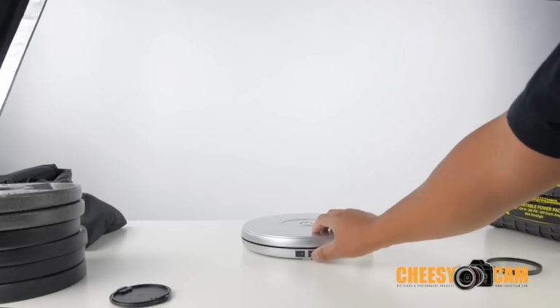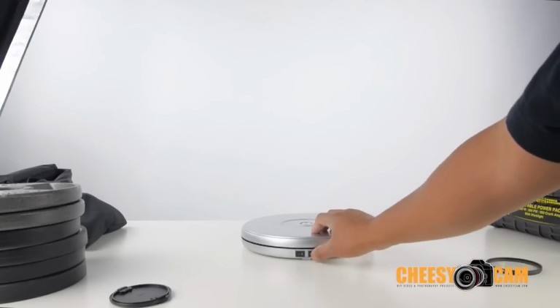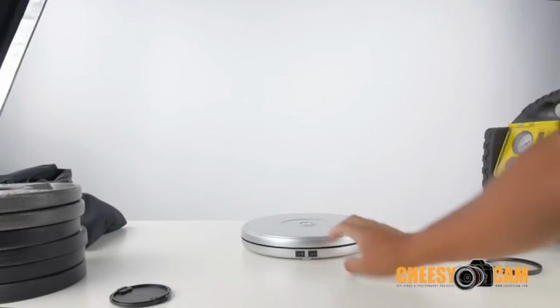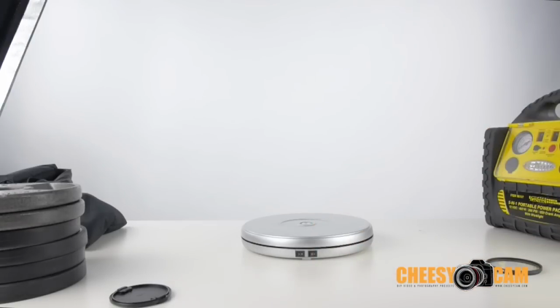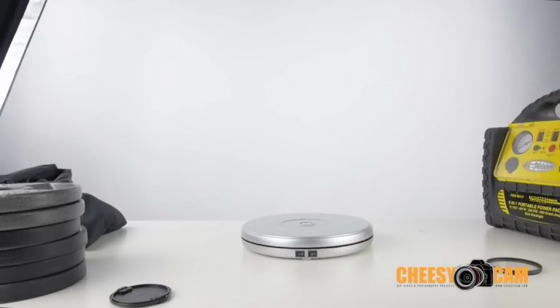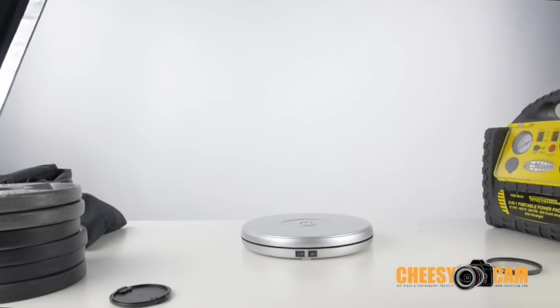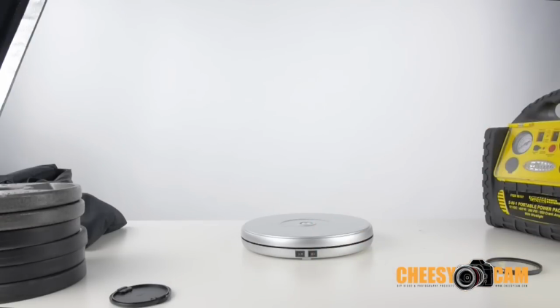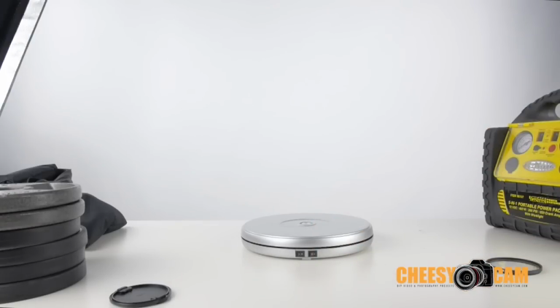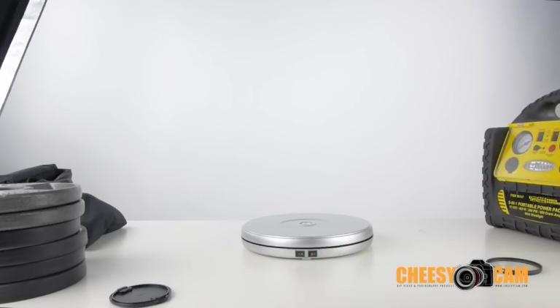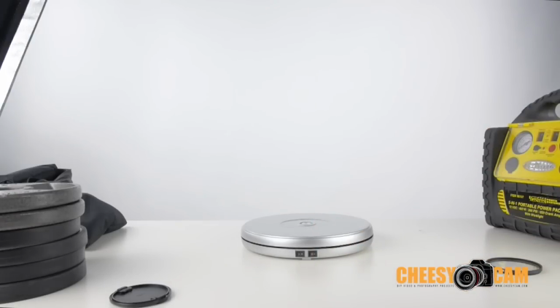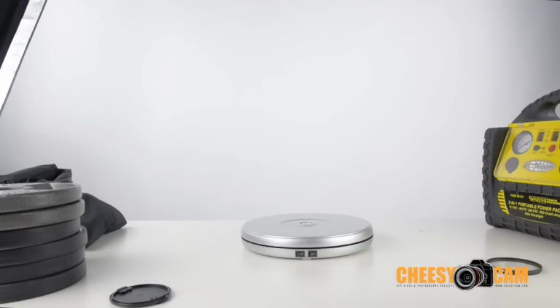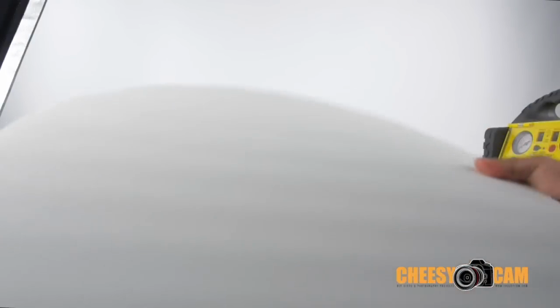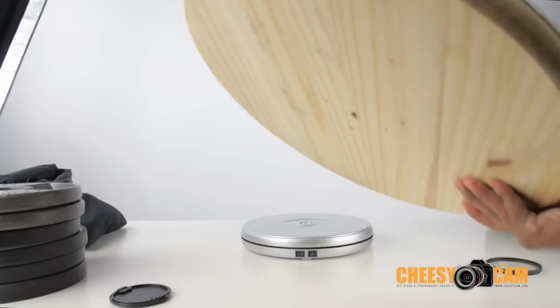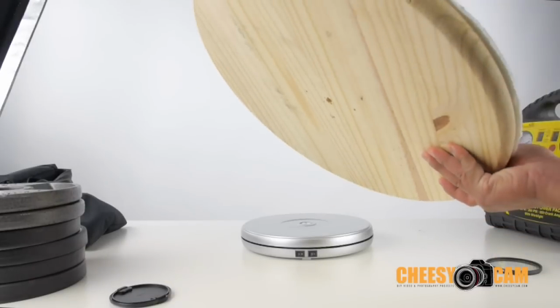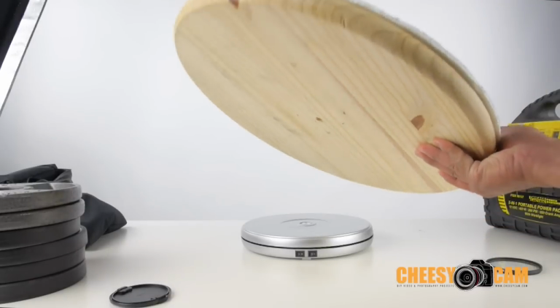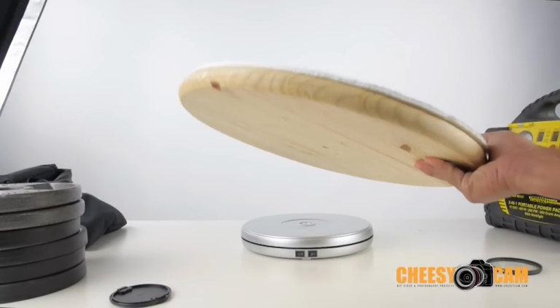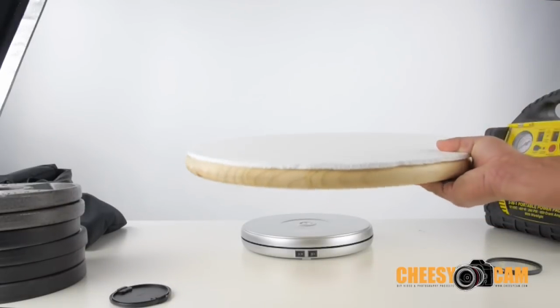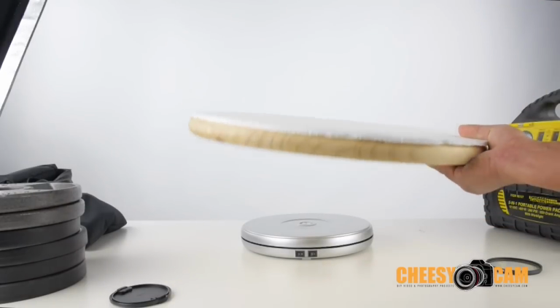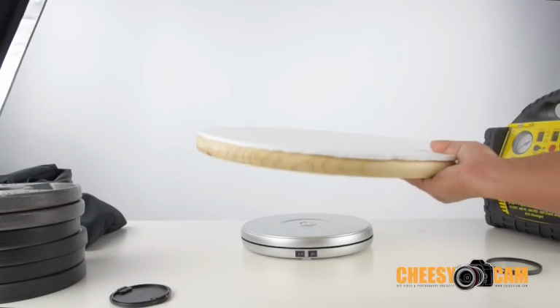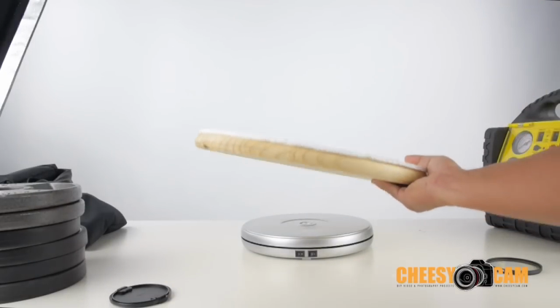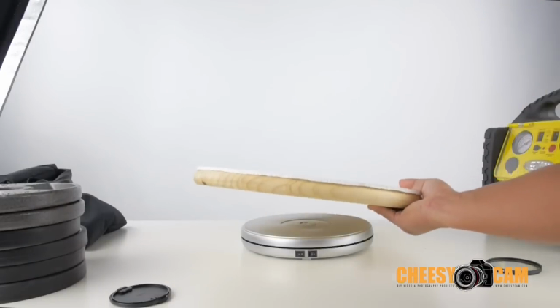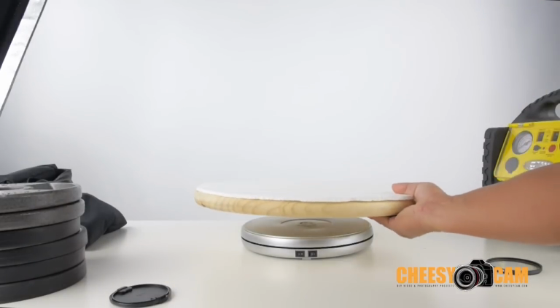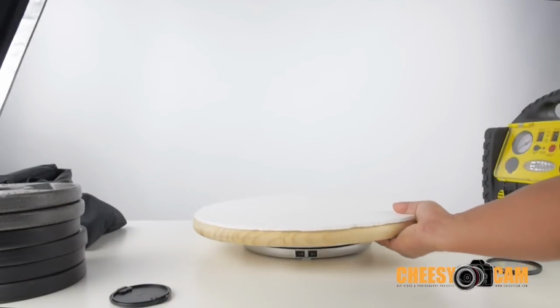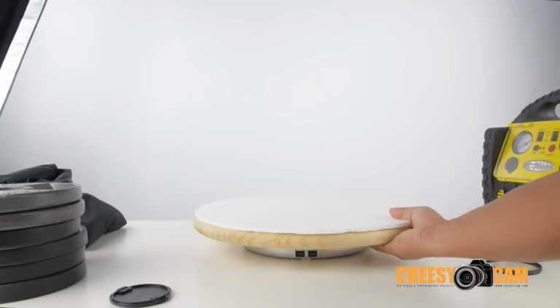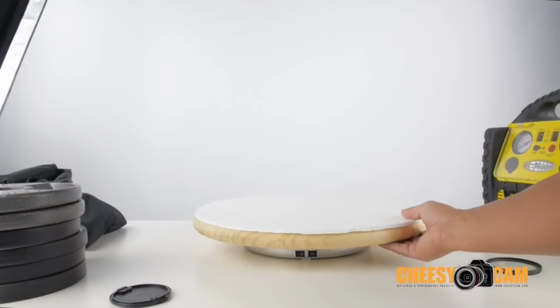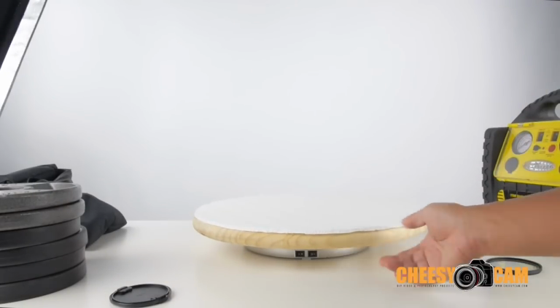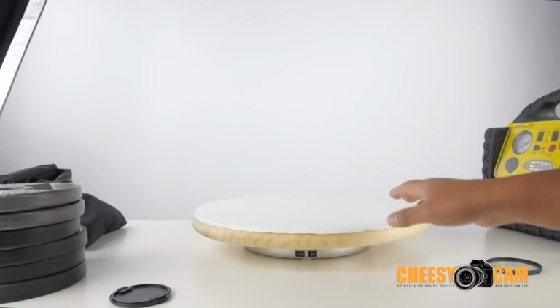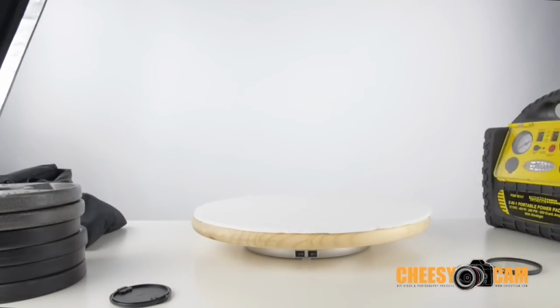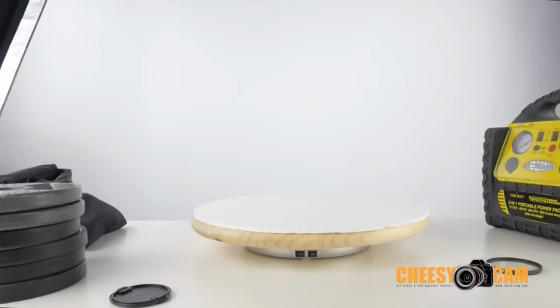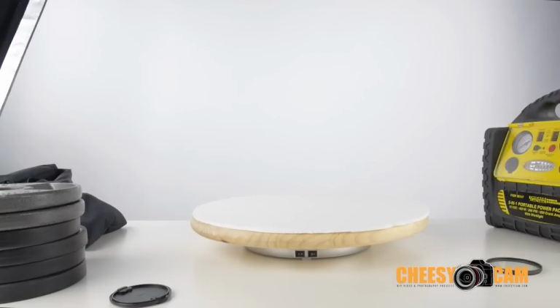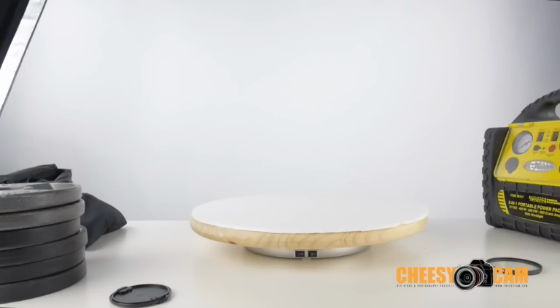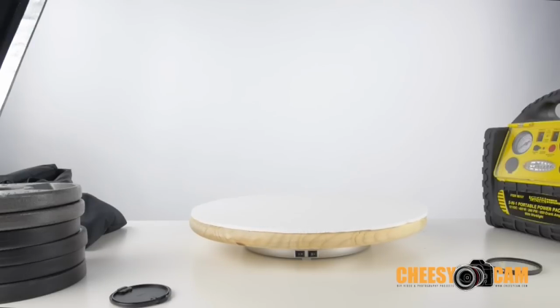Let me turn this on. What I have here is just a wooden table, and I just taped some foam board on top of it. I'm not going to have it very centered, but you guys can get an idea of the table rotating.